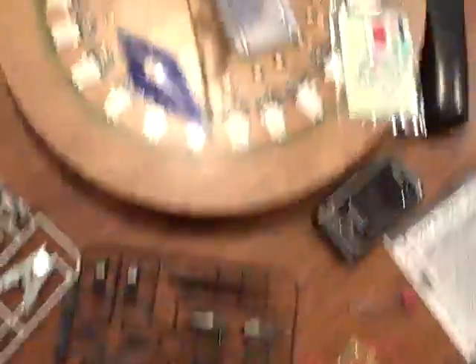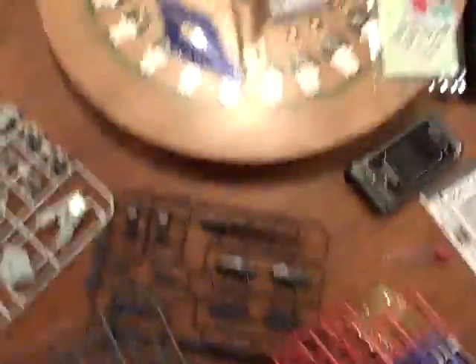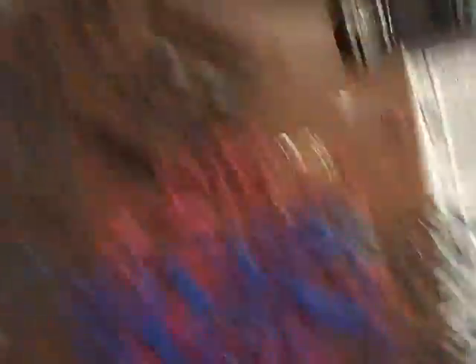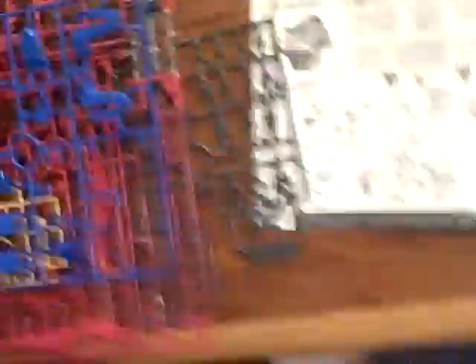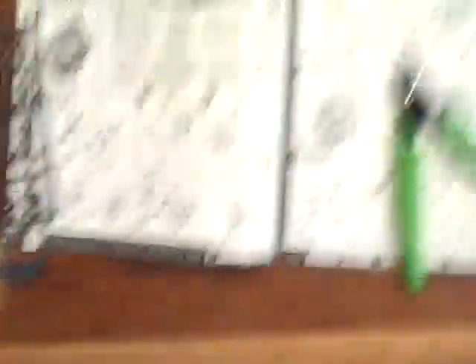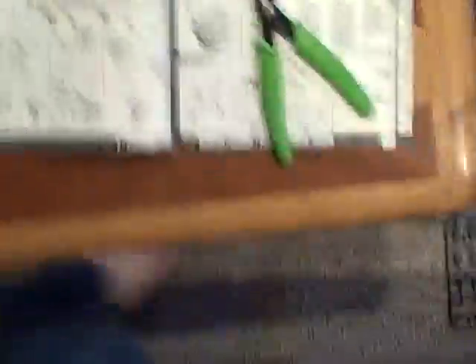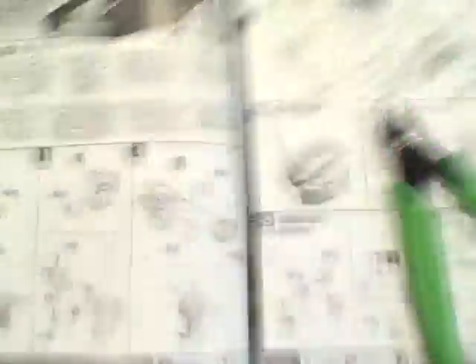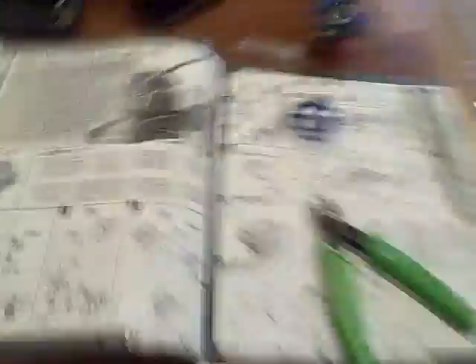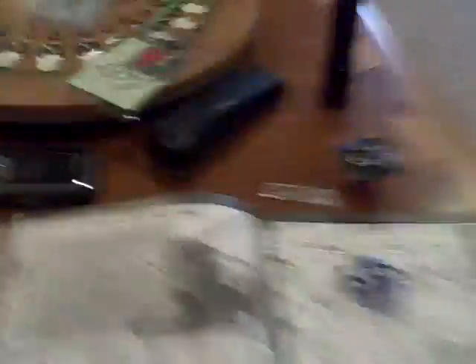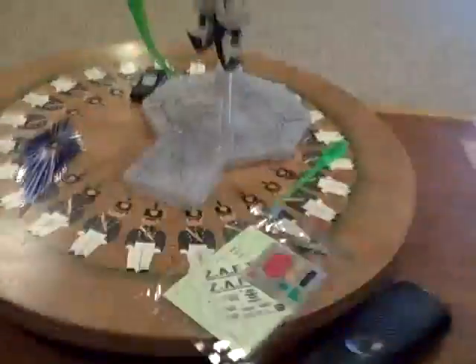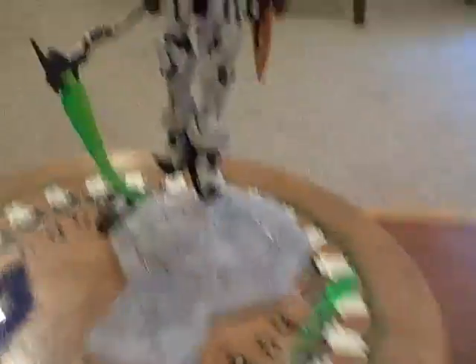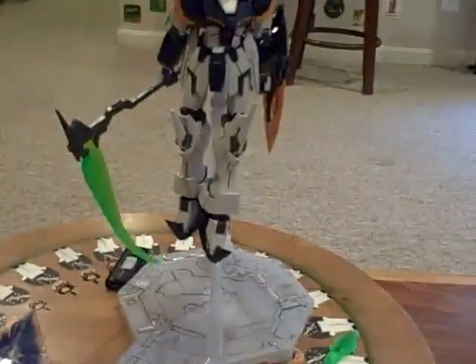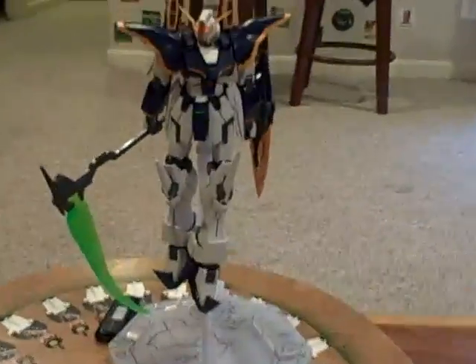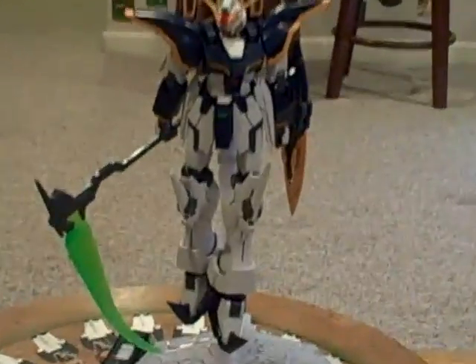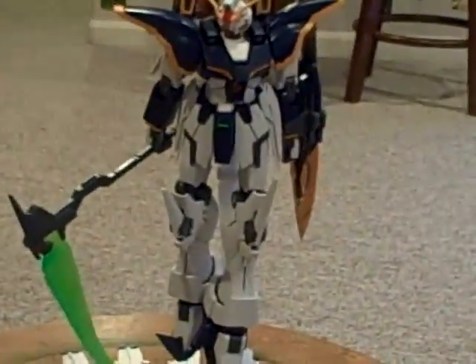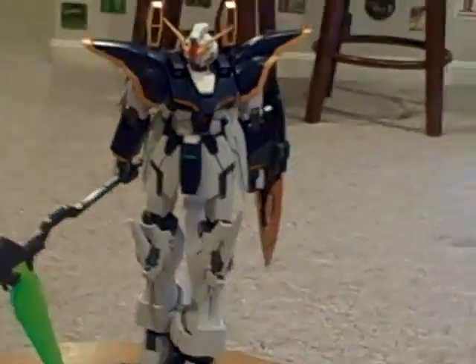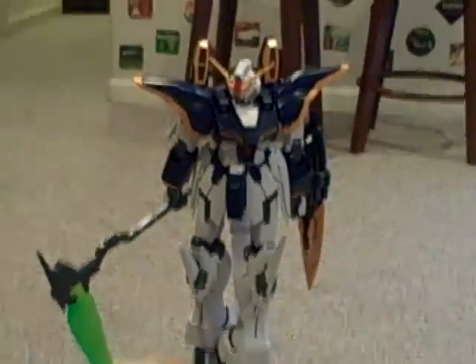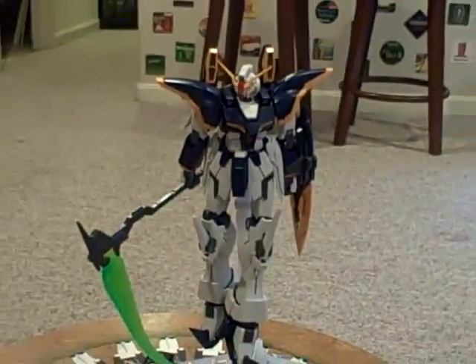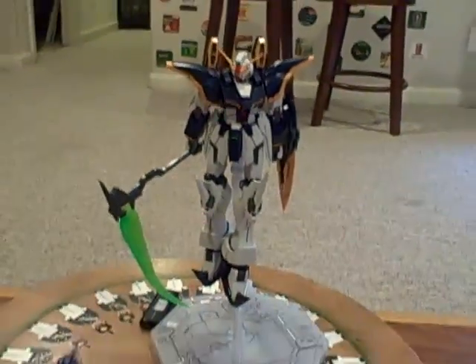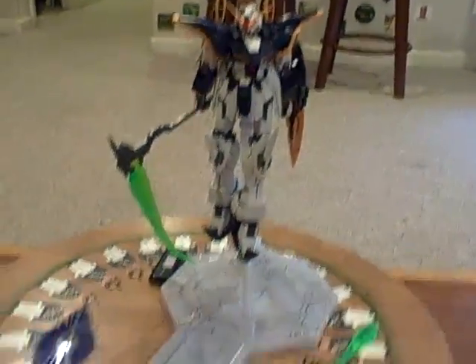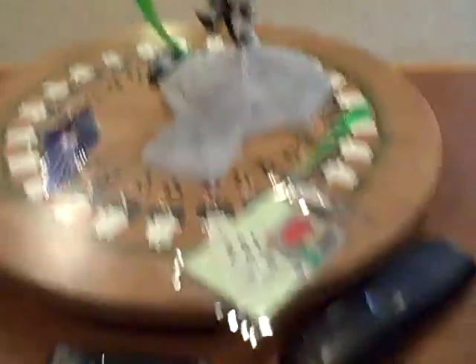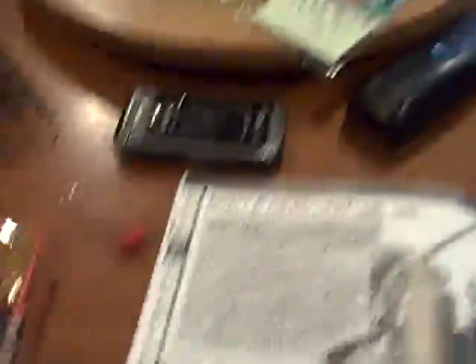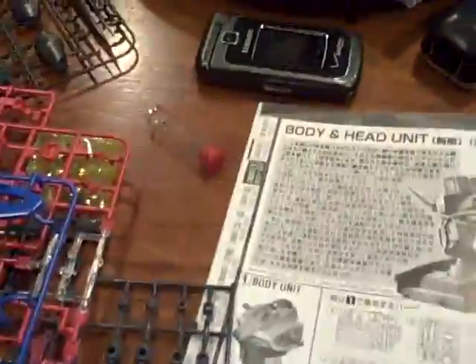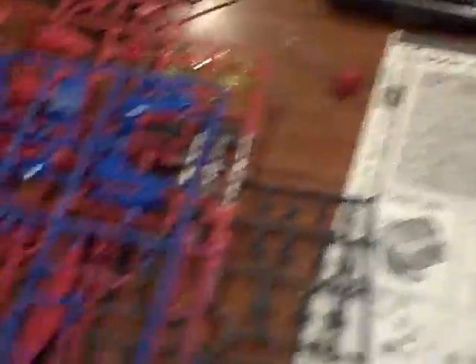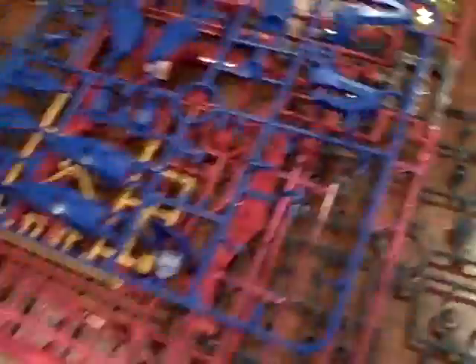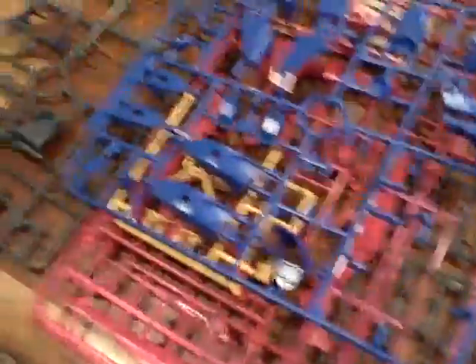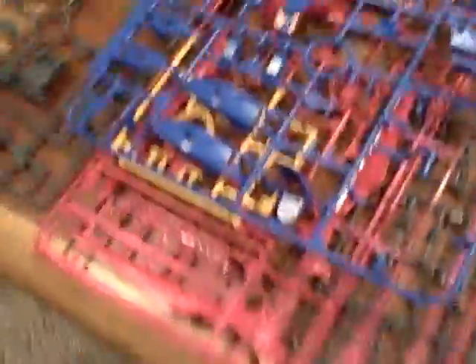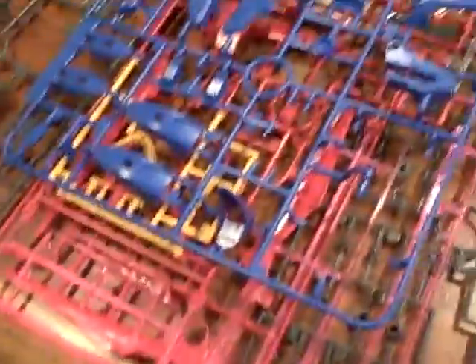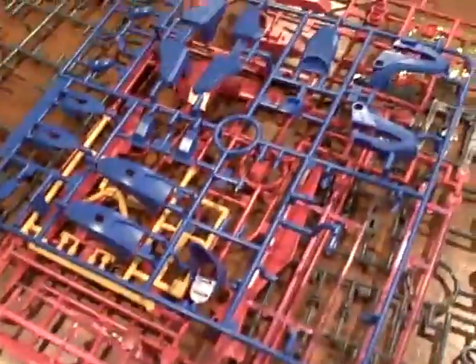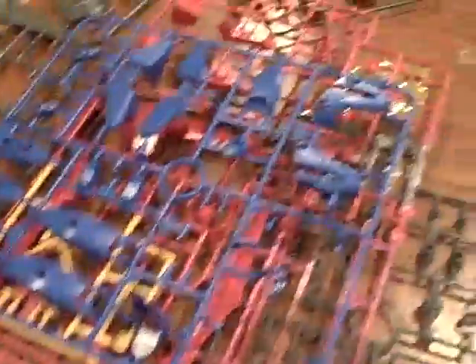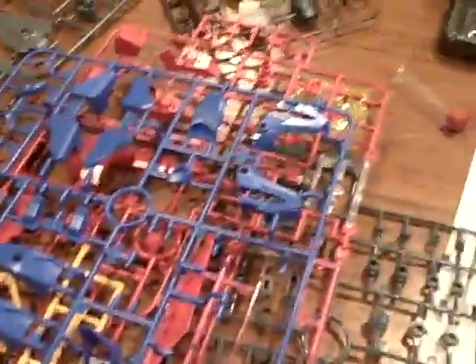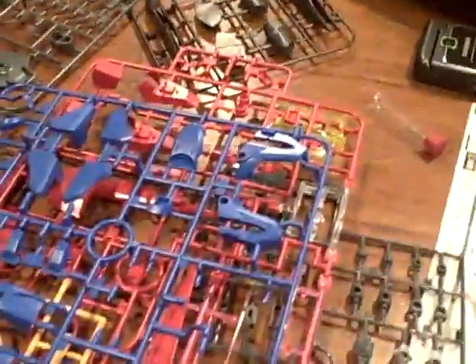I'll come over here and sit down. We have my Master Grade Death Scythe Endless Waltz, which is just chilling there, watching over everything. That's all that's going on.